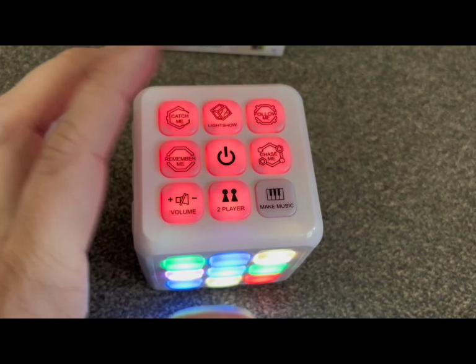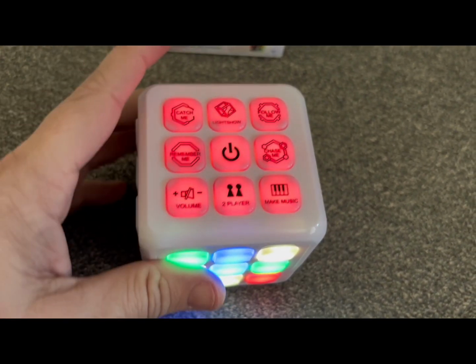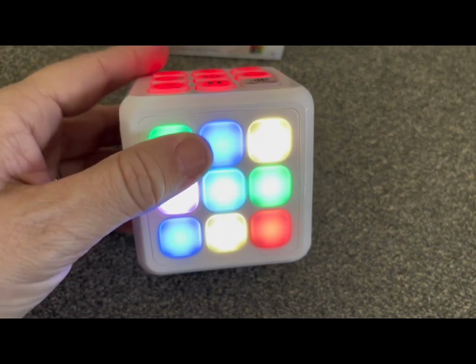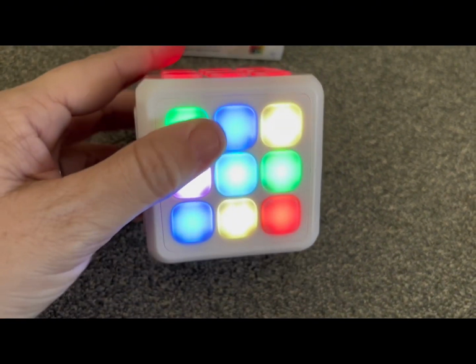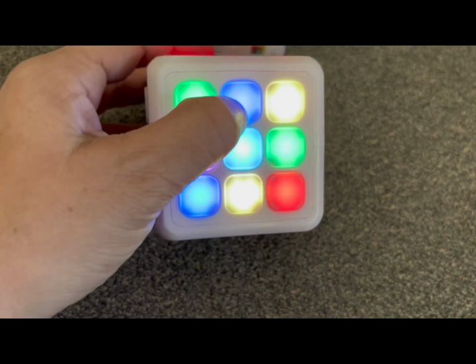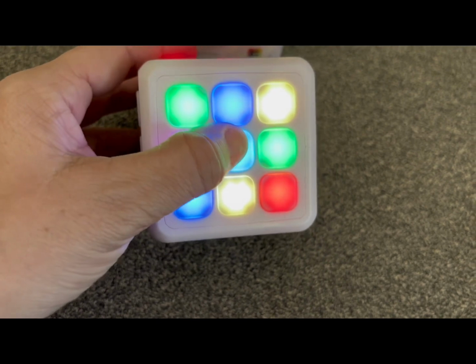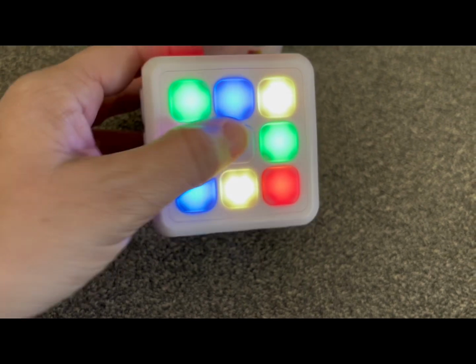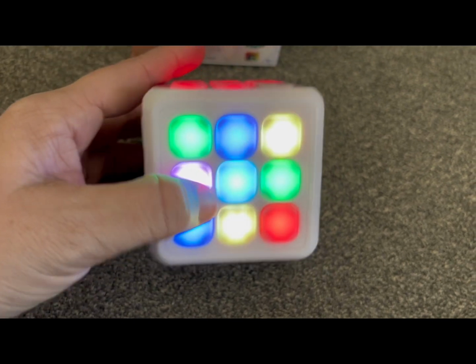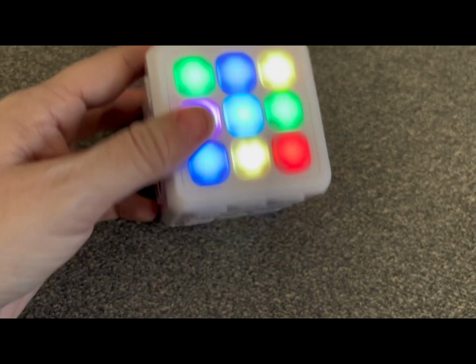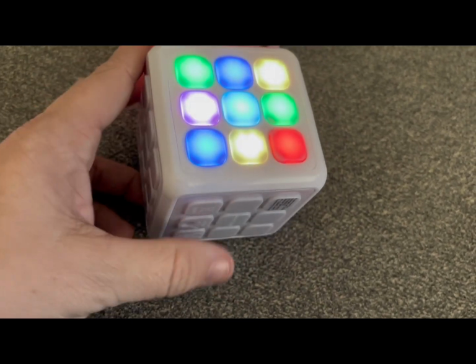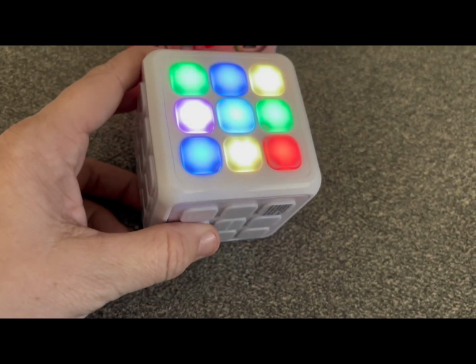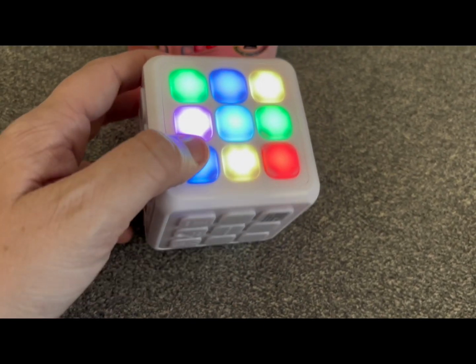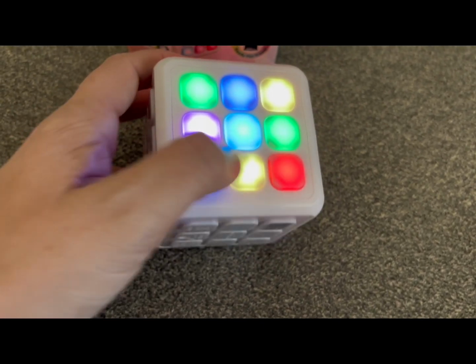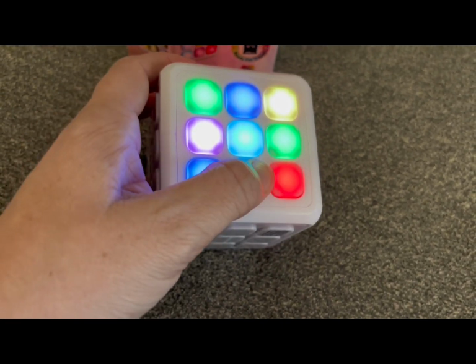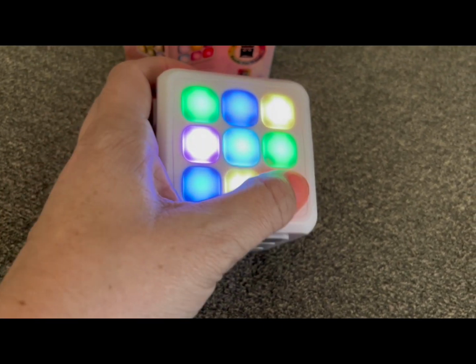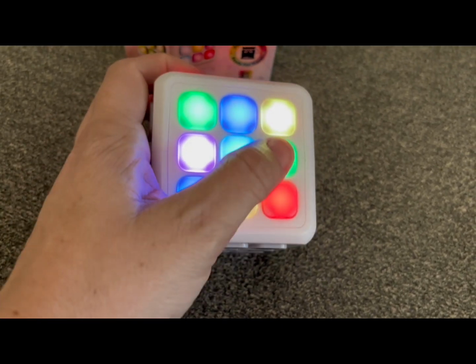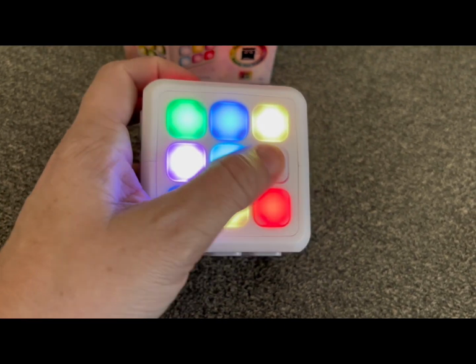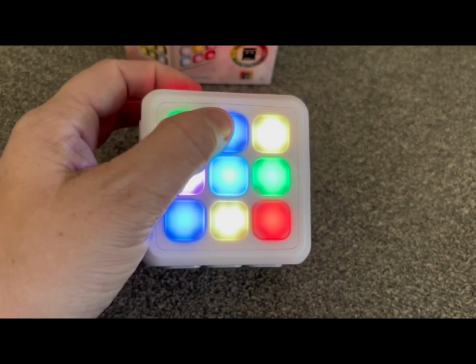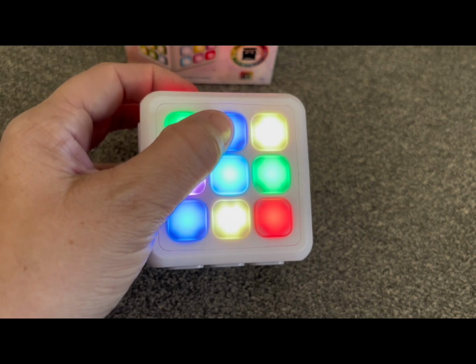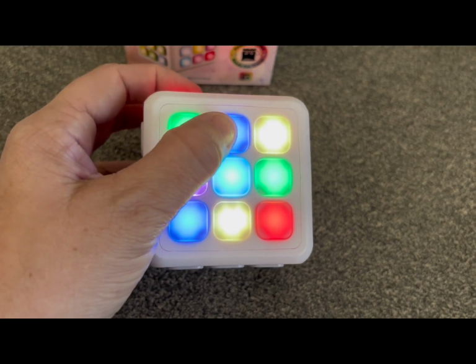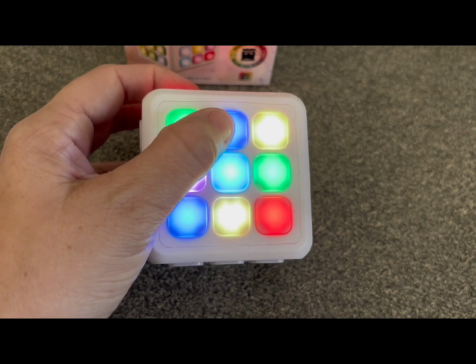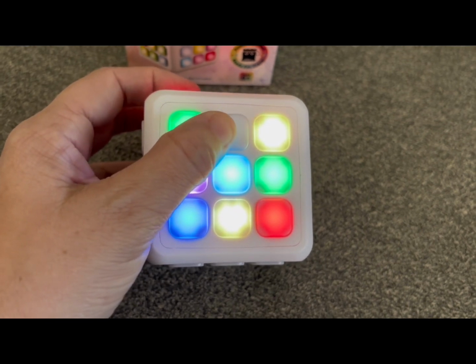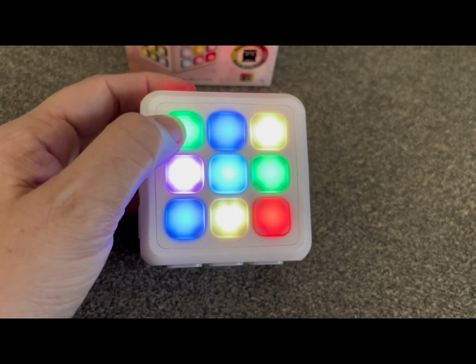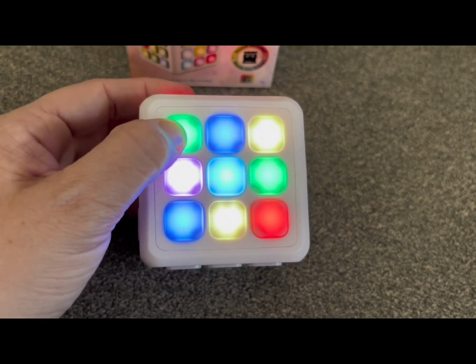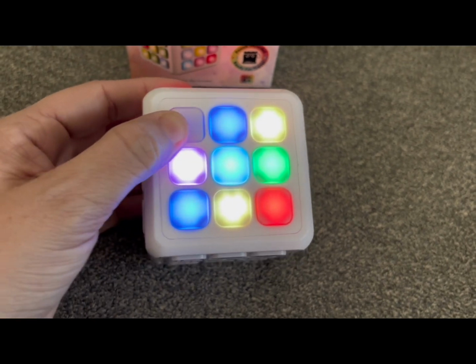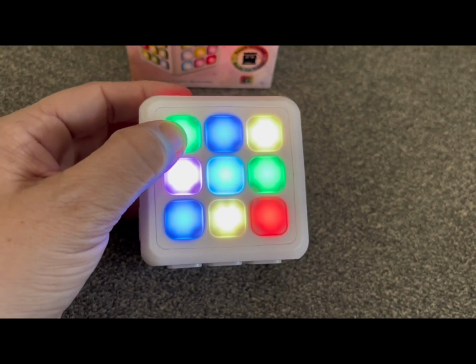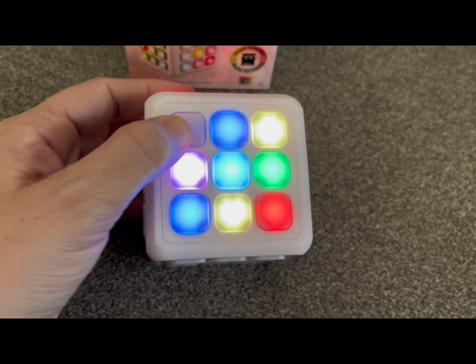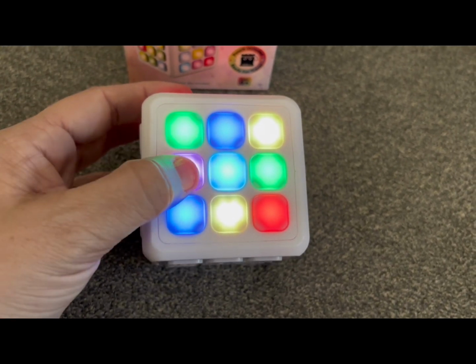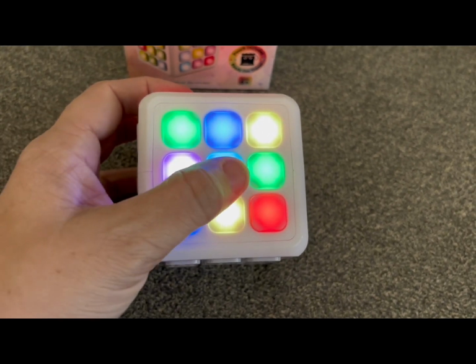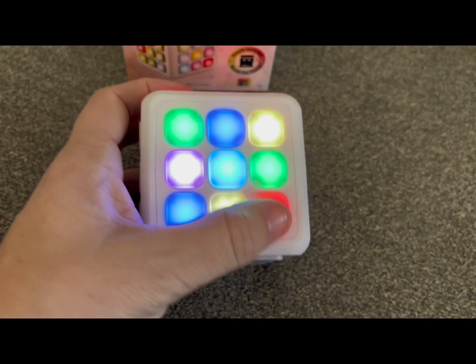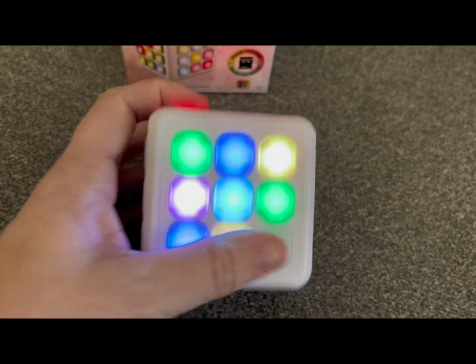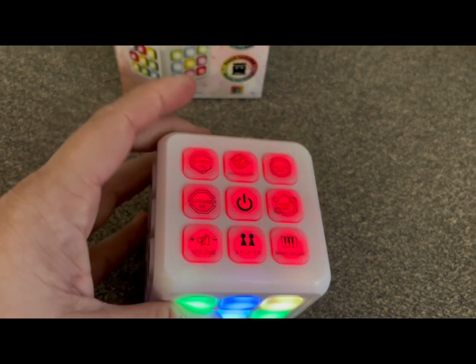You can control the volume. There's a make music function where one side lights up, and each time that you touch it, it has a different sound. This is what my two-year-old really liked the most — just kind of playing around and making music on this side.